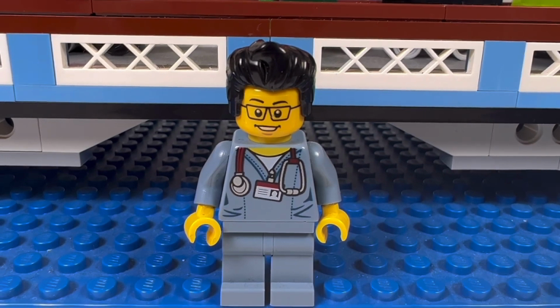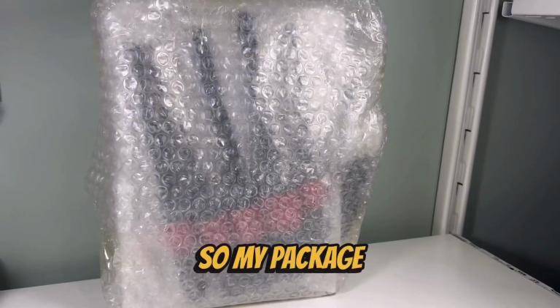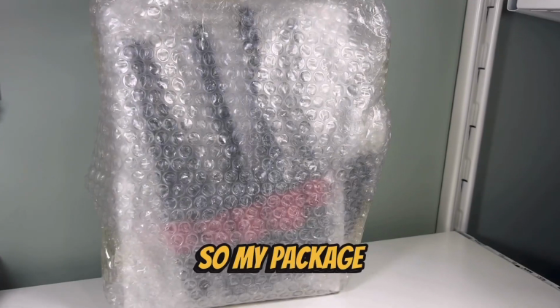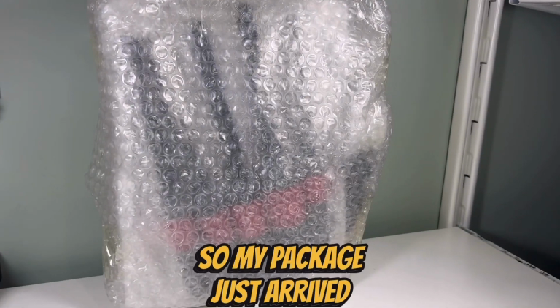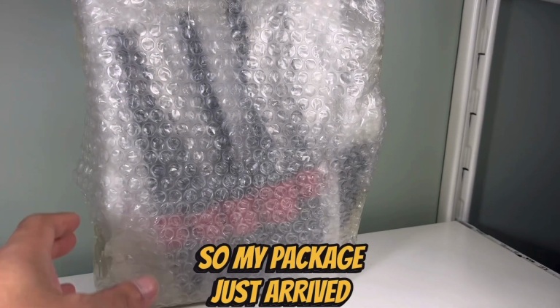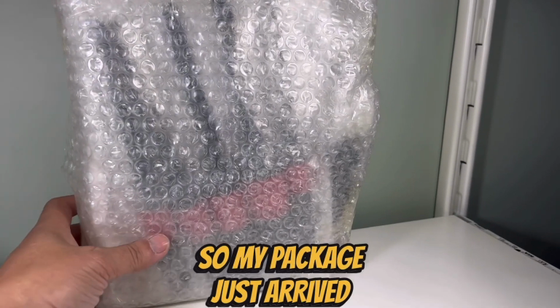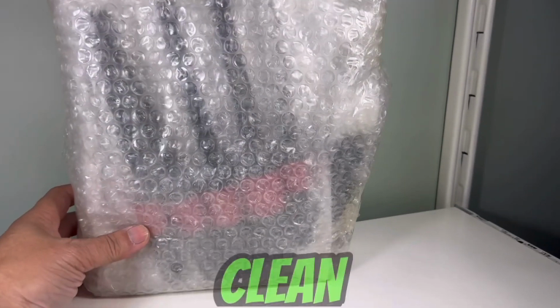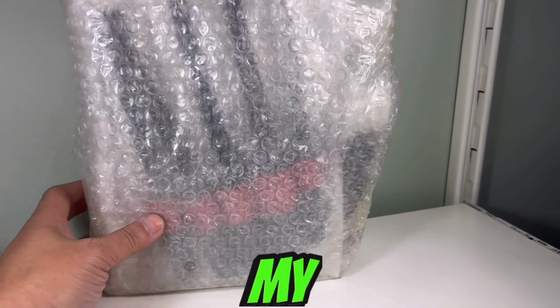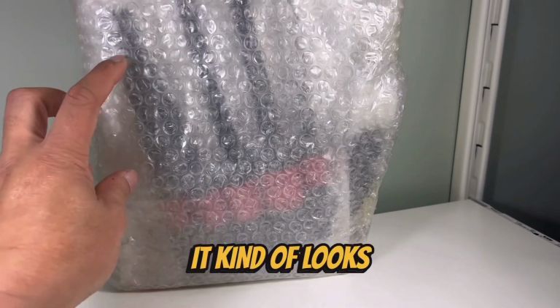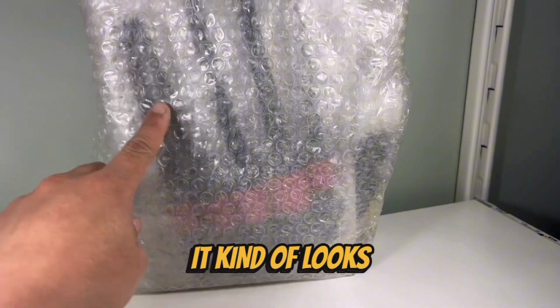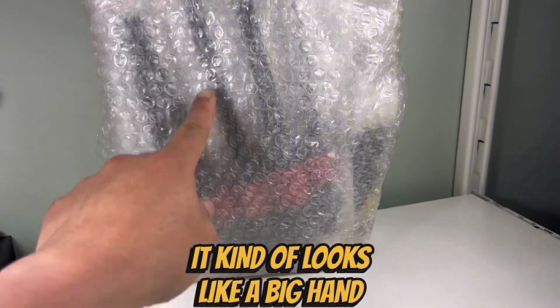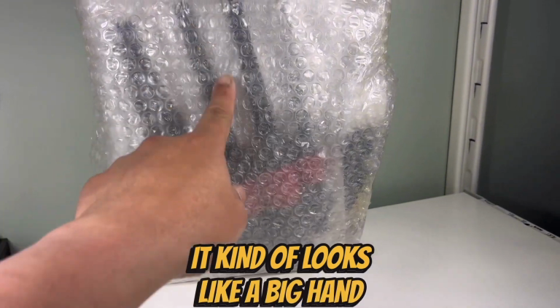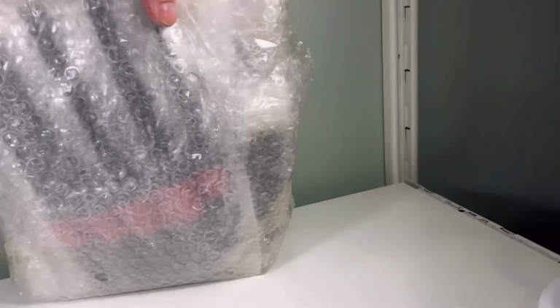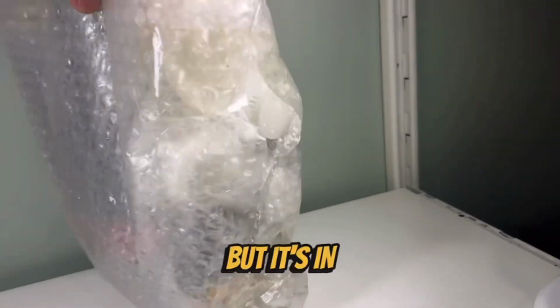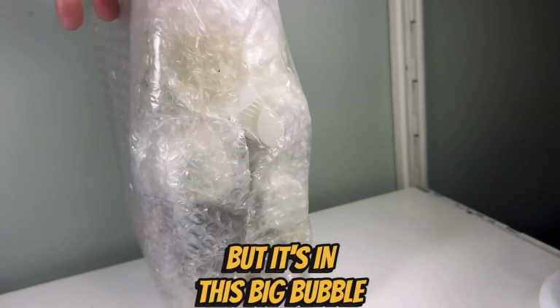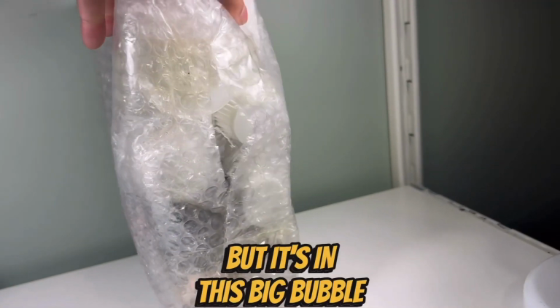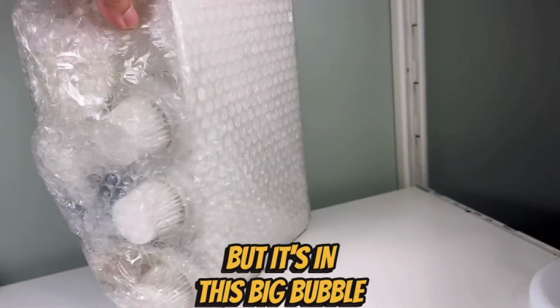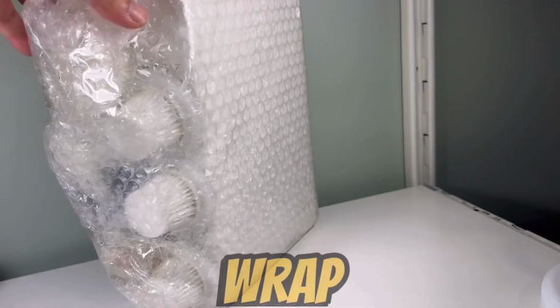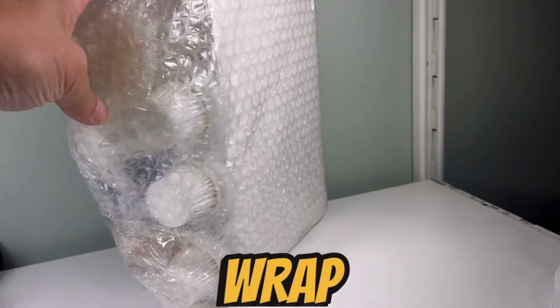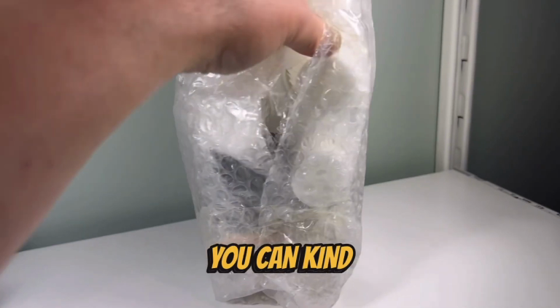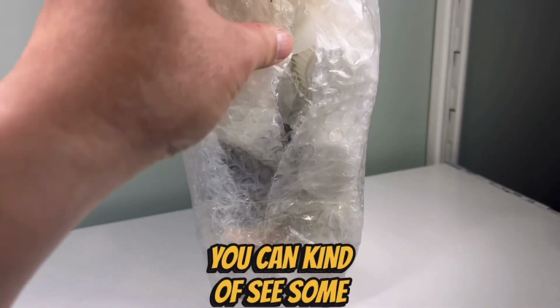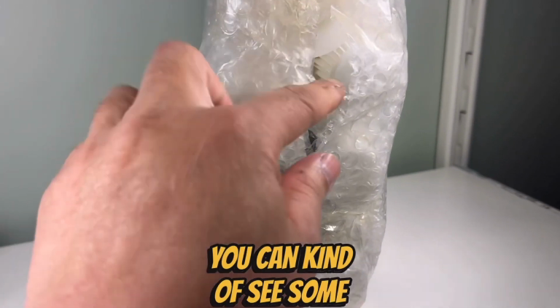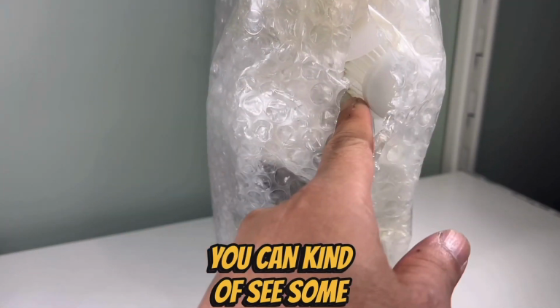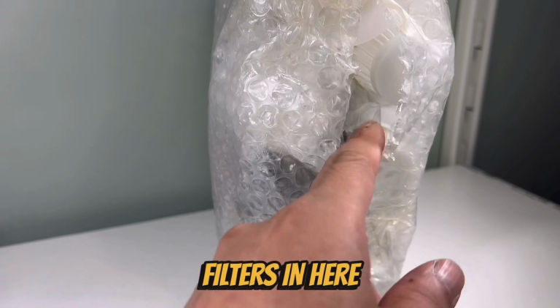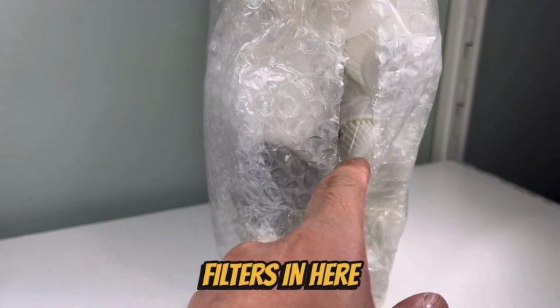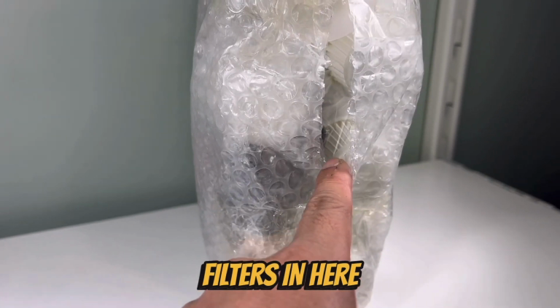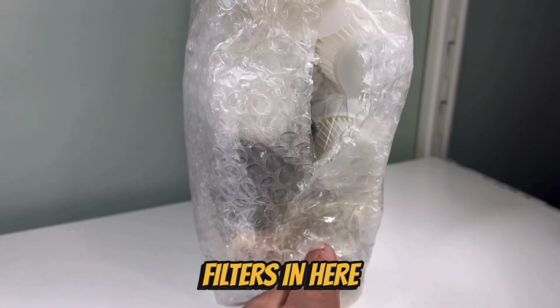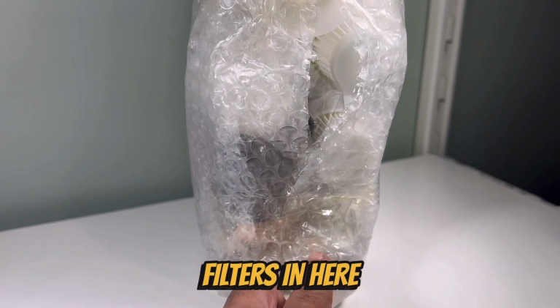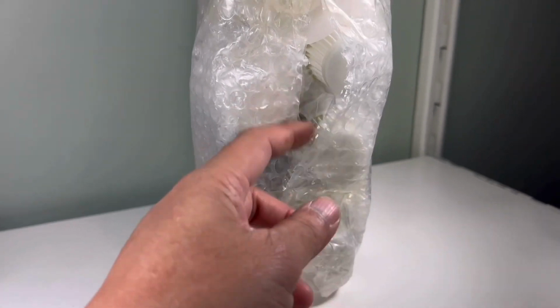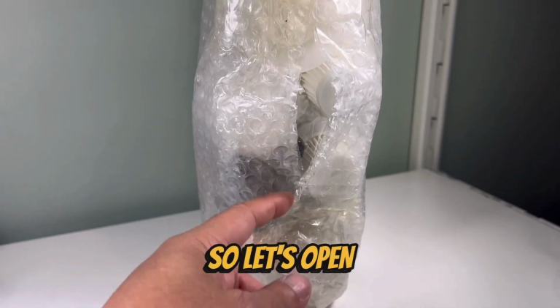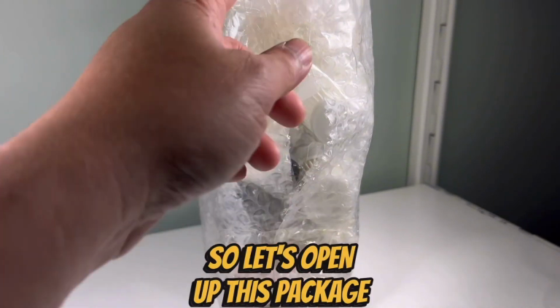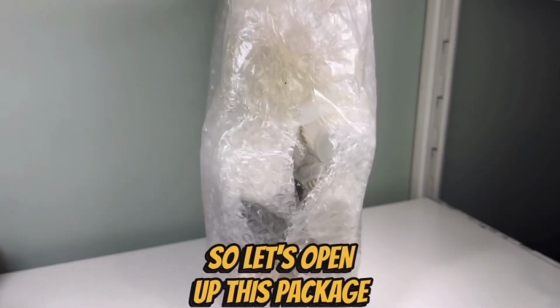So my package just arrived from Clean My Bricks. It kind of looks like a big hand but it's in this big bubble wrap. You can kind of see some filters in here. So let's open up this package.